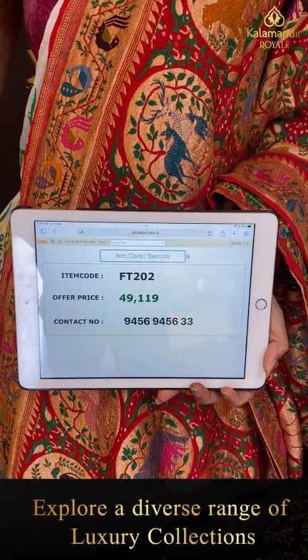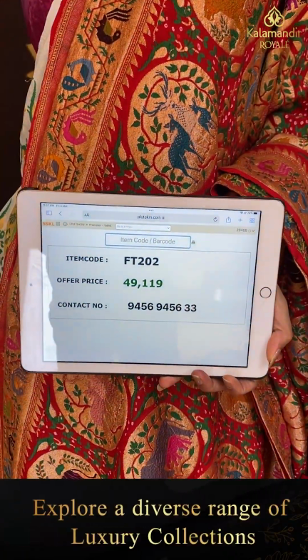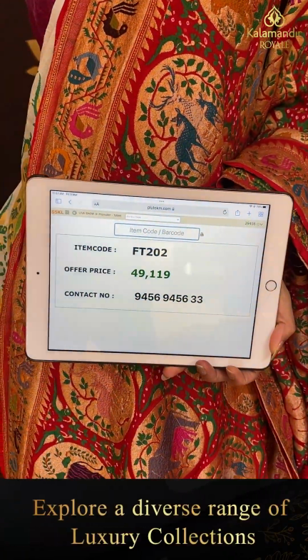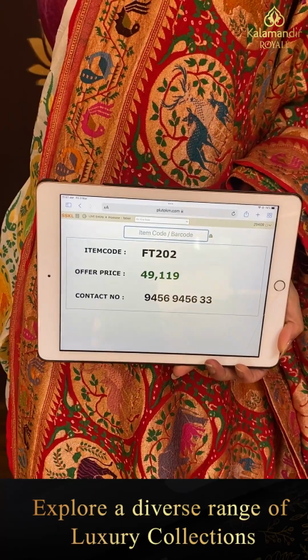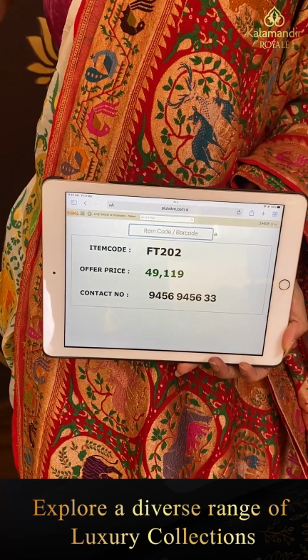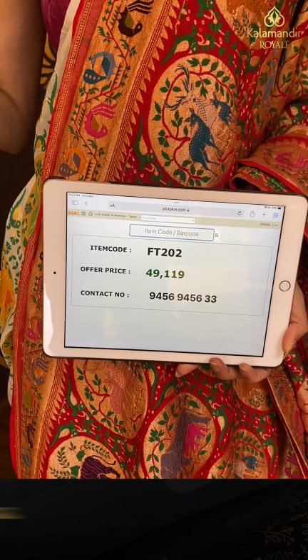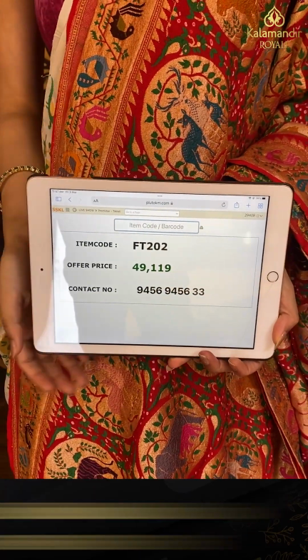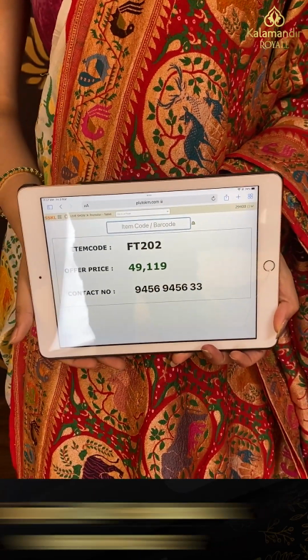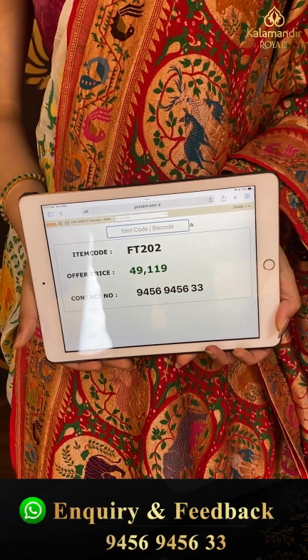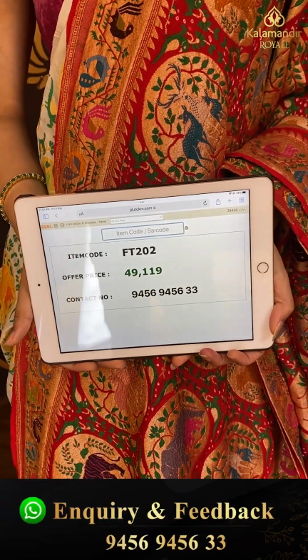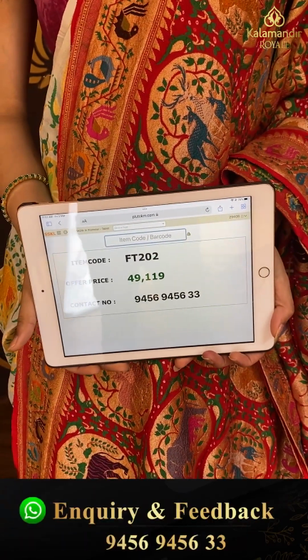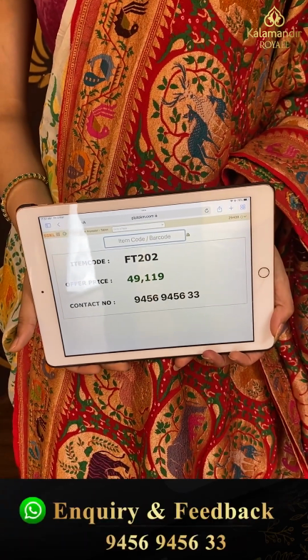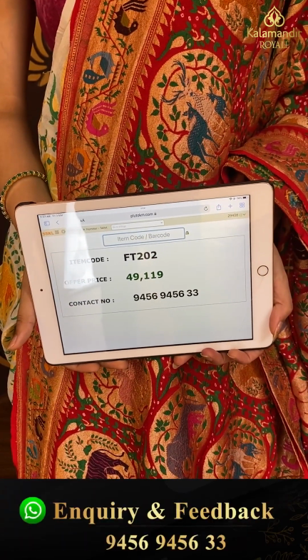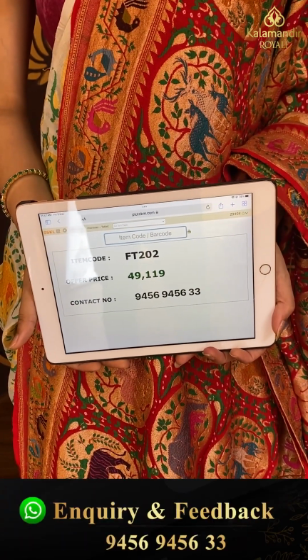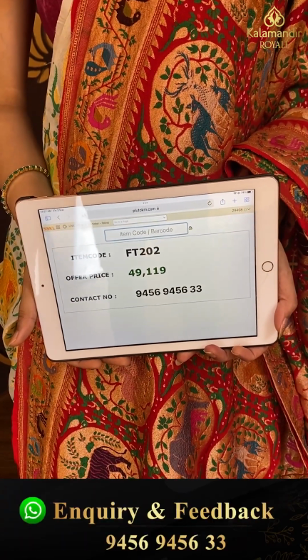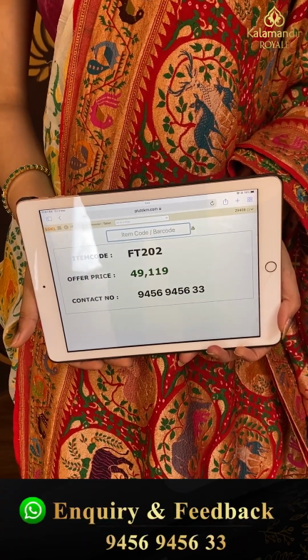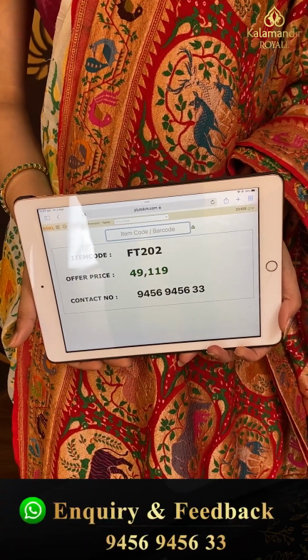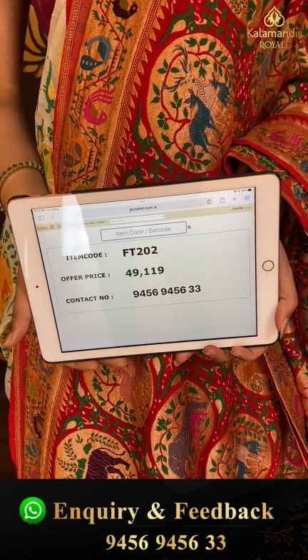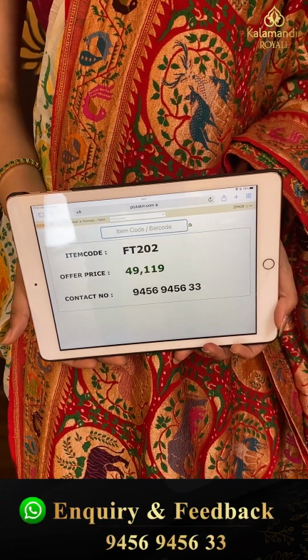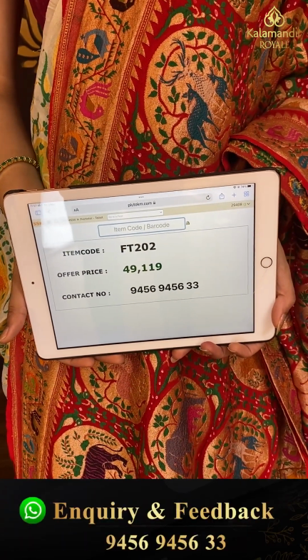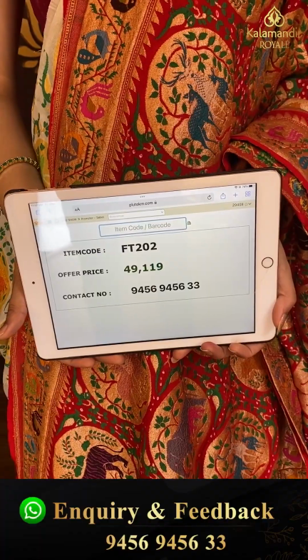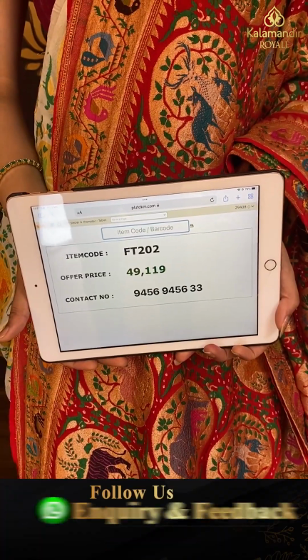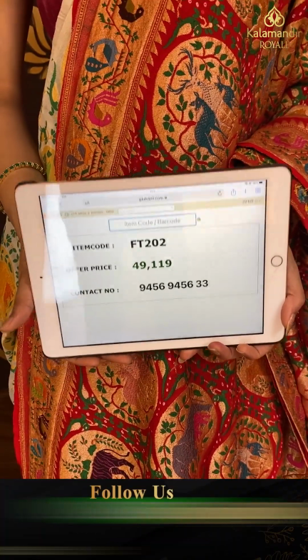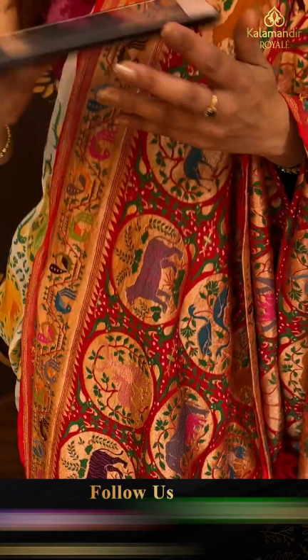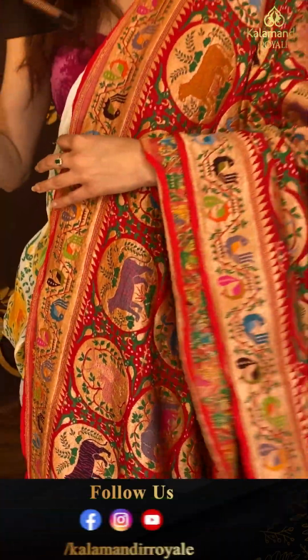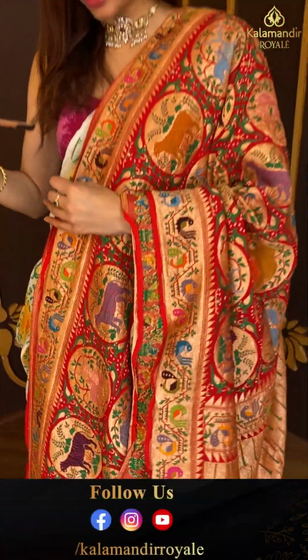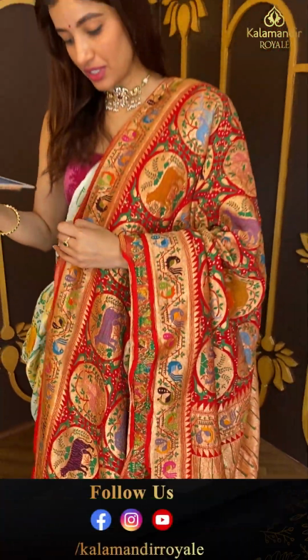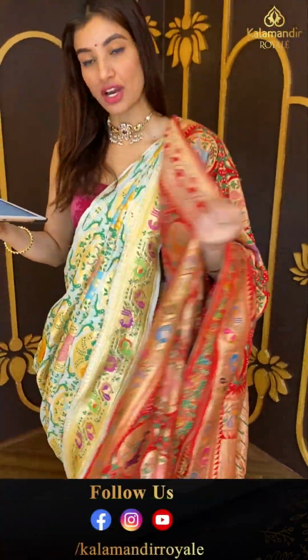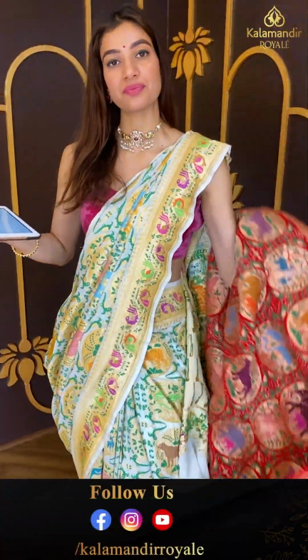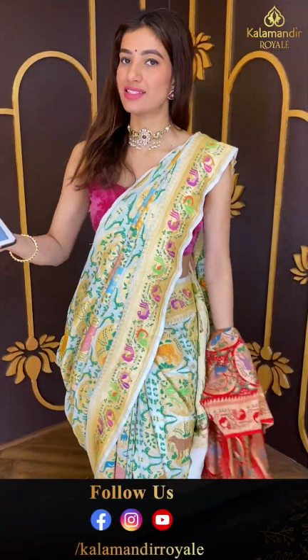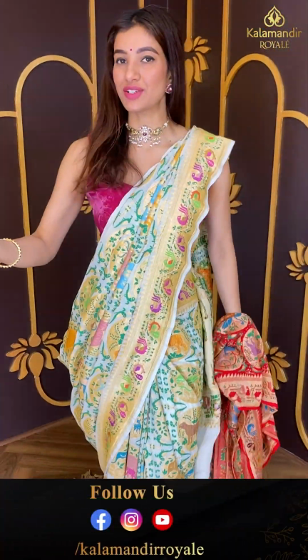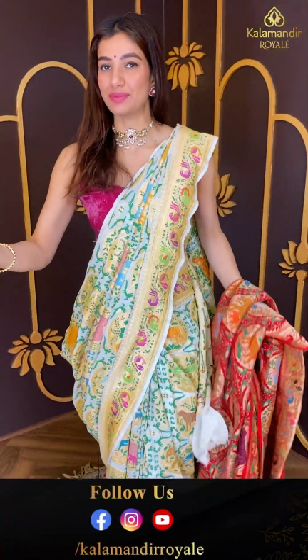Code FT202 and the price is forty nine thousand one hundred nineteen. Click a screenshot and send to our number.